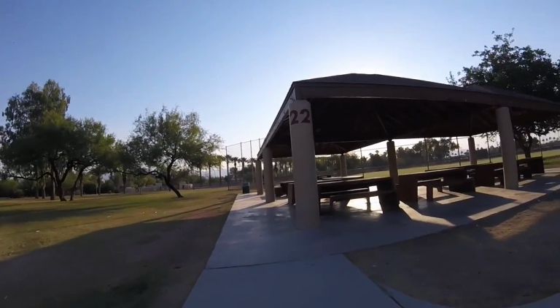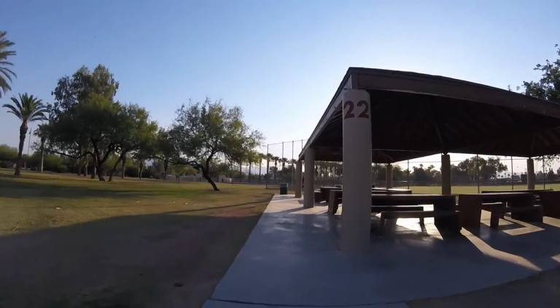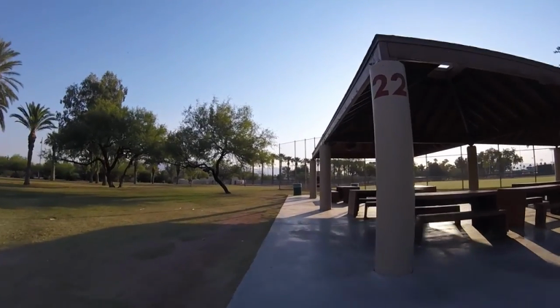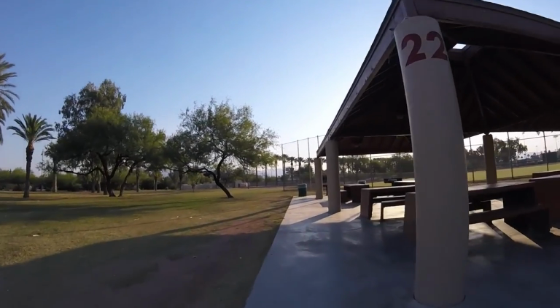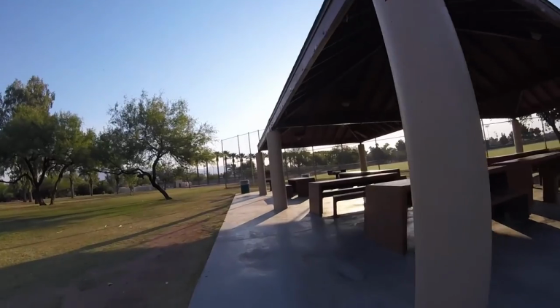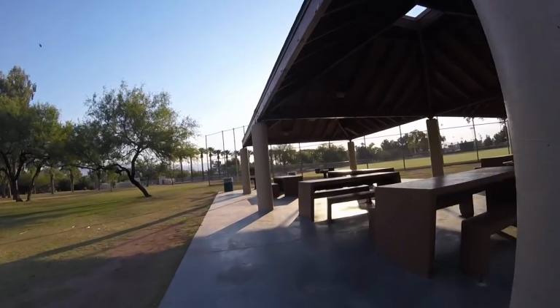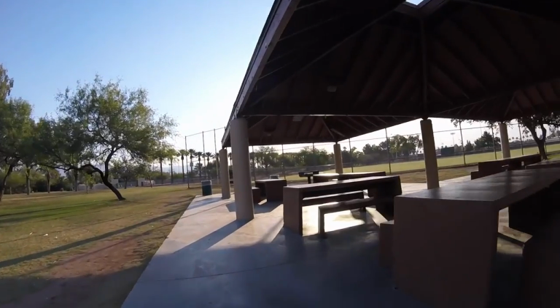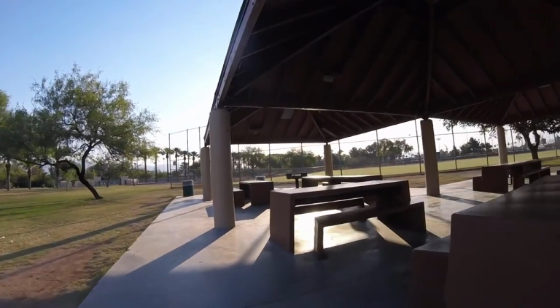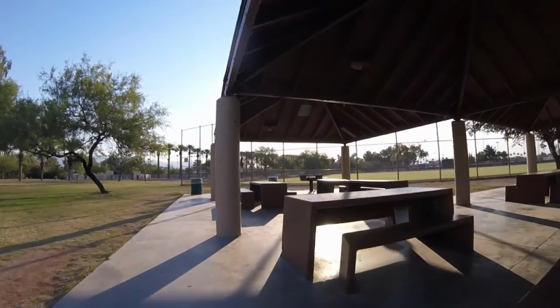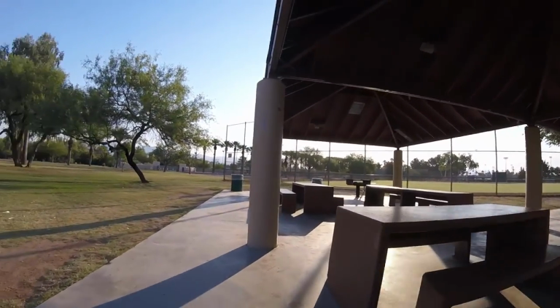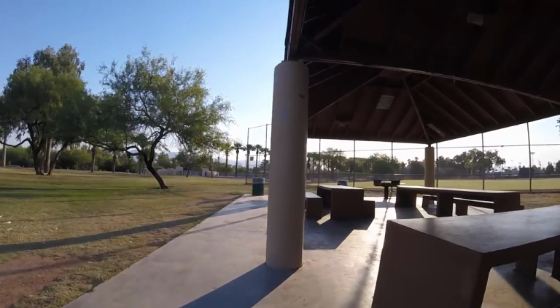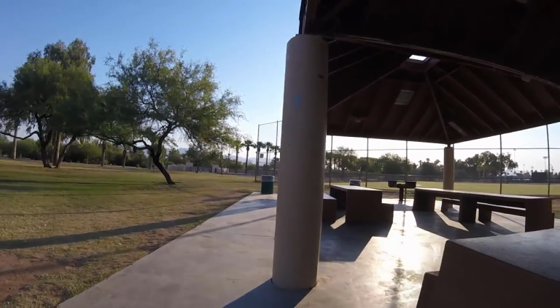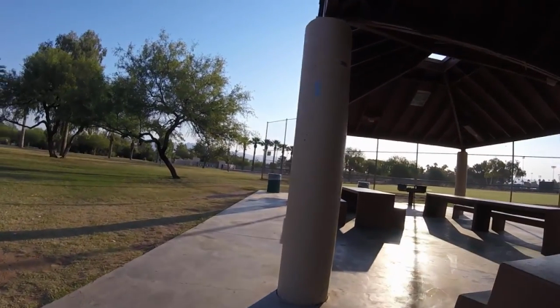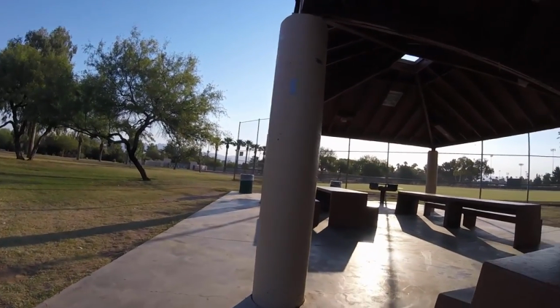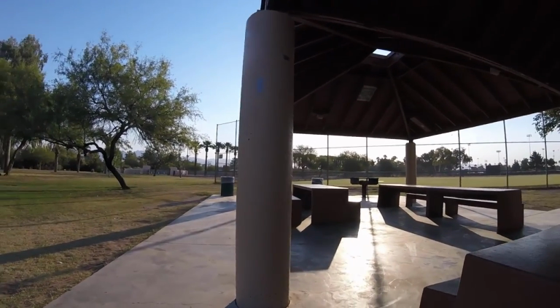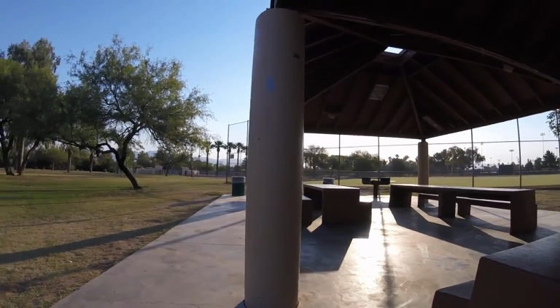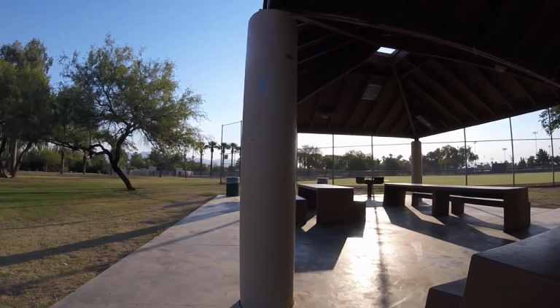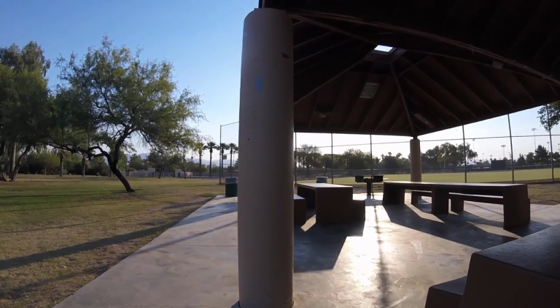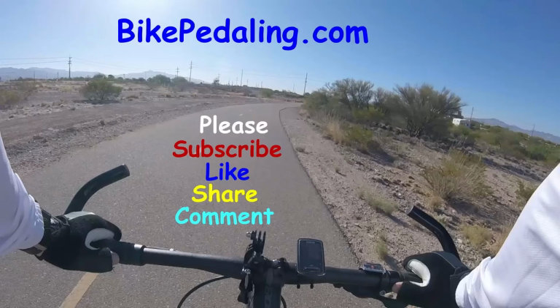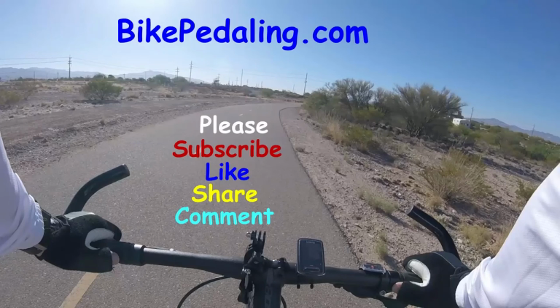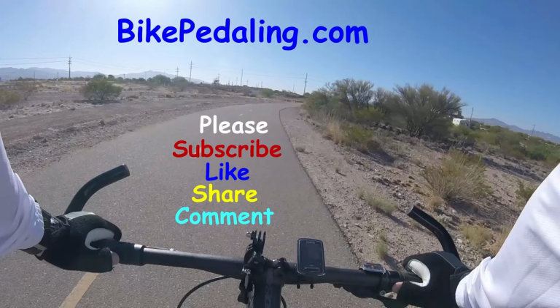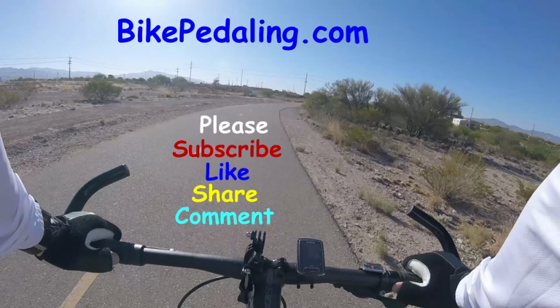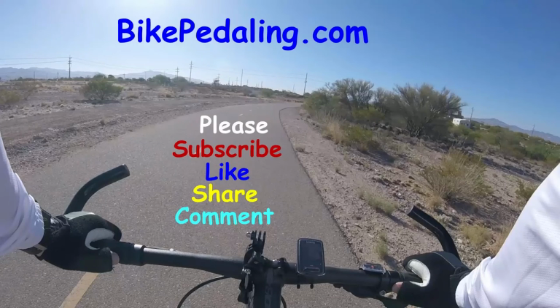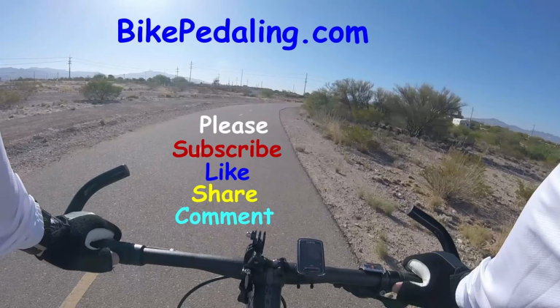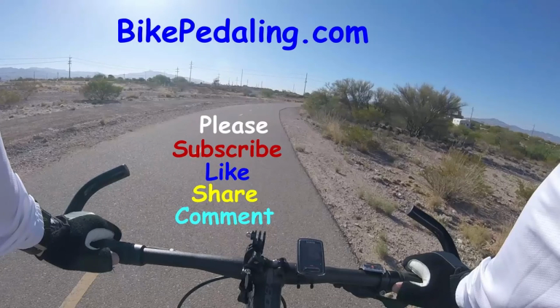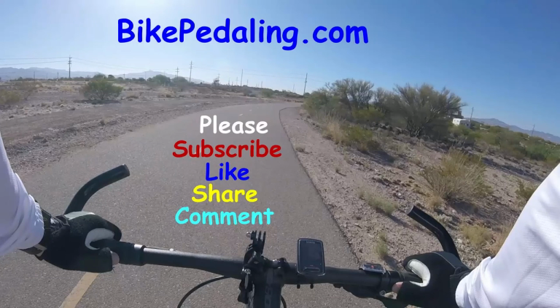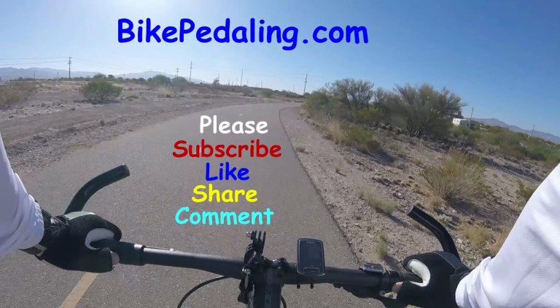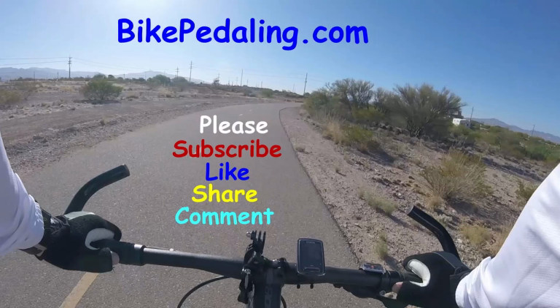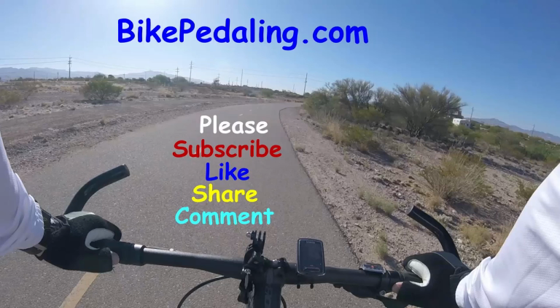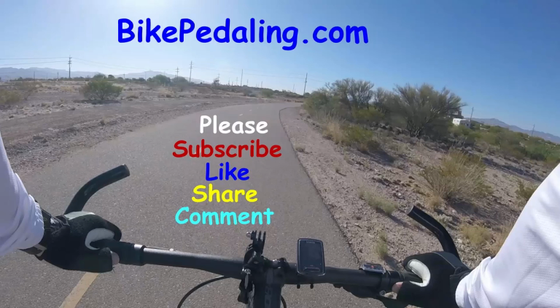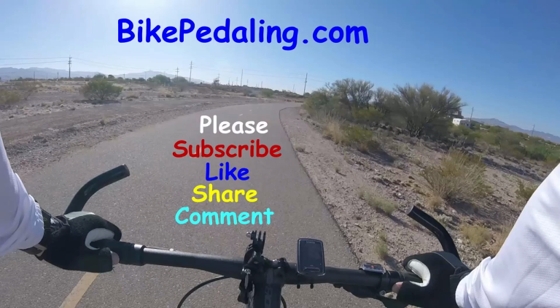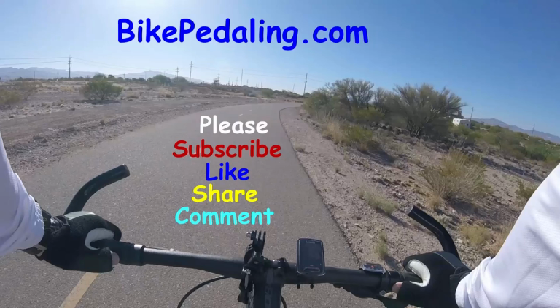I'm going to hang out here a little bit and take a drink, so I'm going to end the video here. Please like and subscribe — I really appreciate it. Have a great day. bikepedaling.com — thanks for watching.